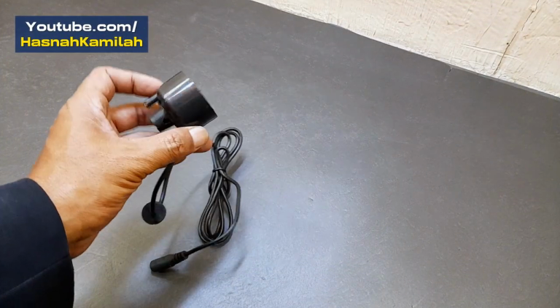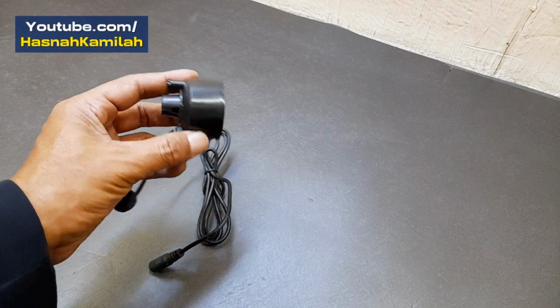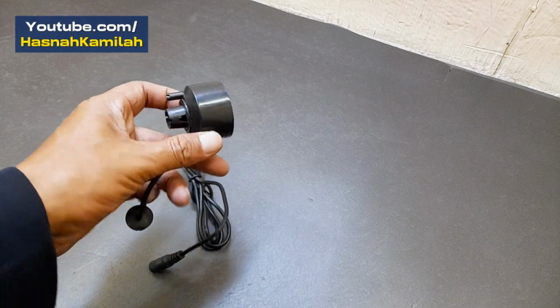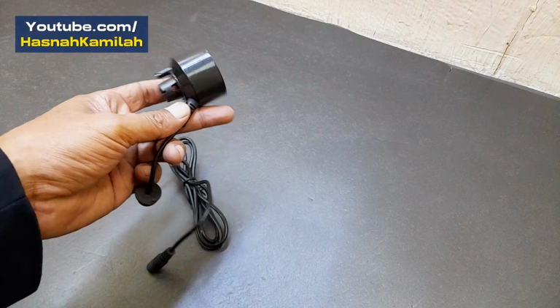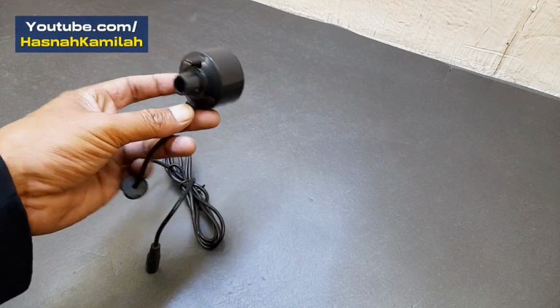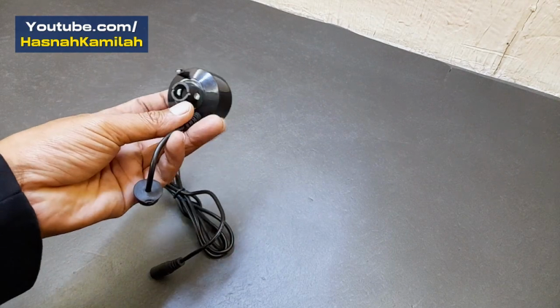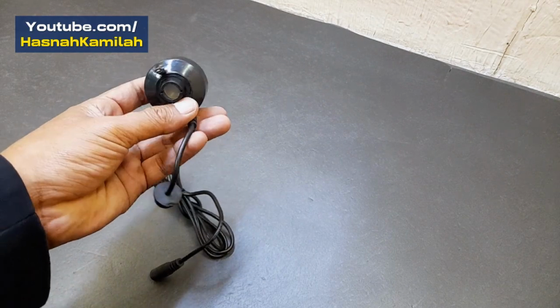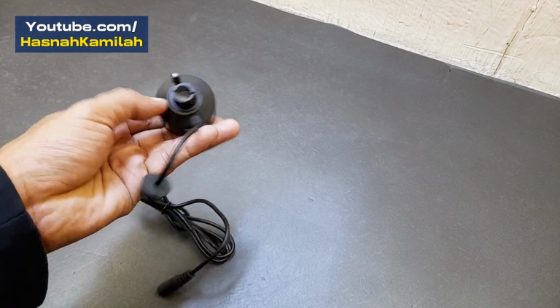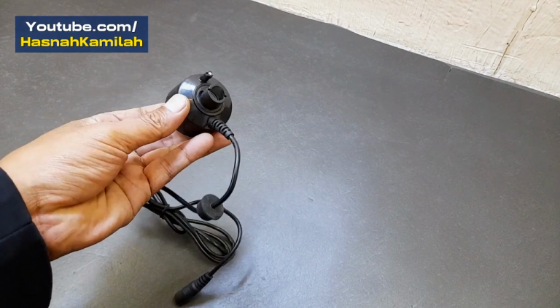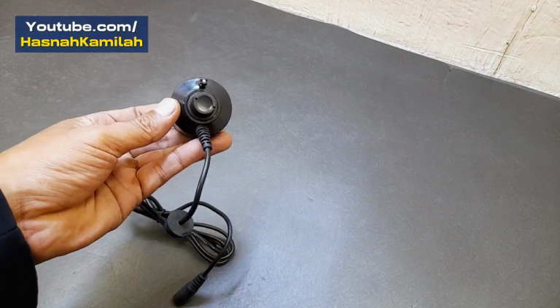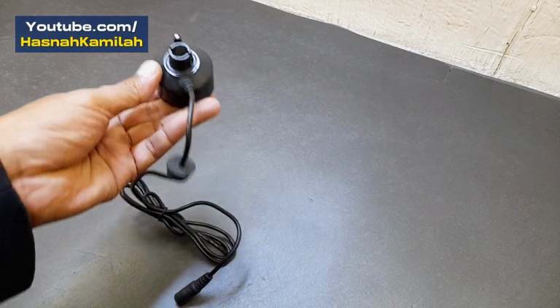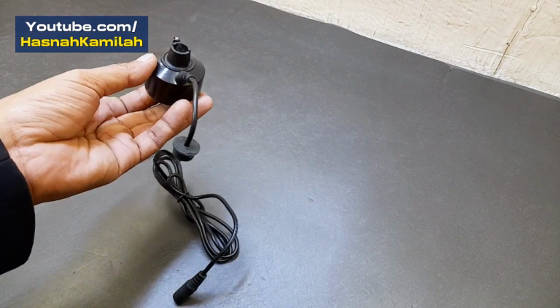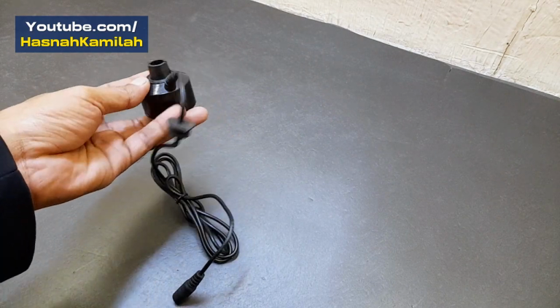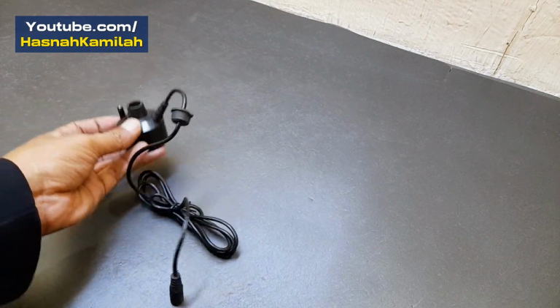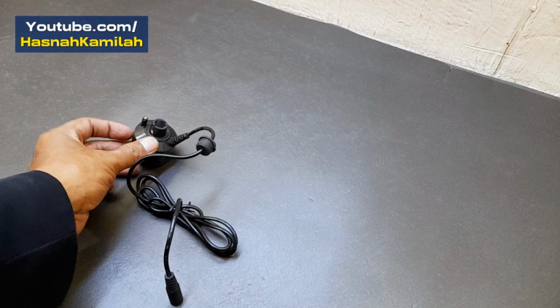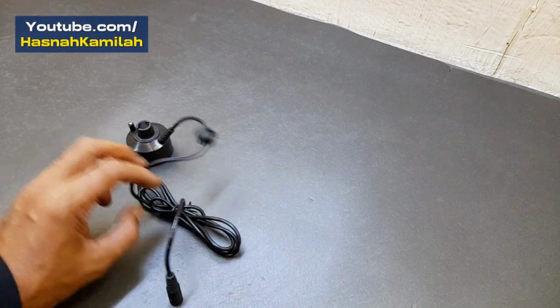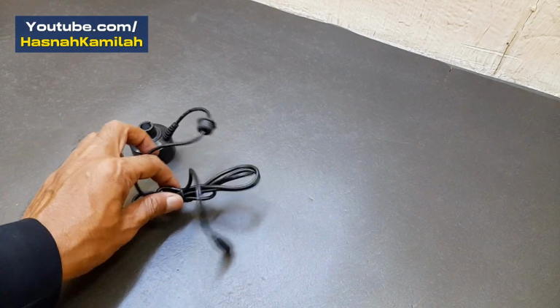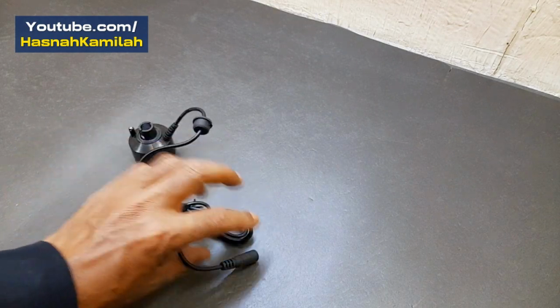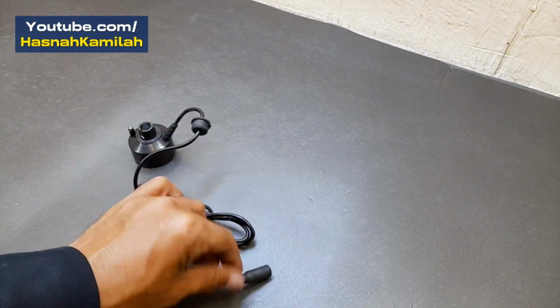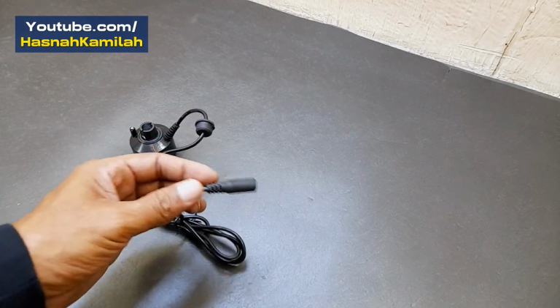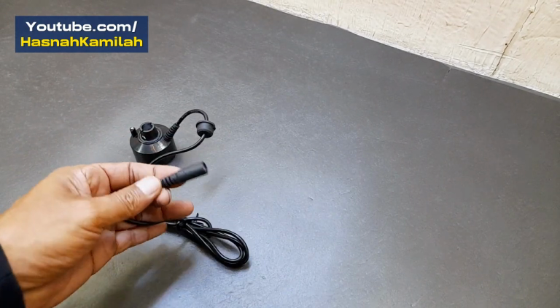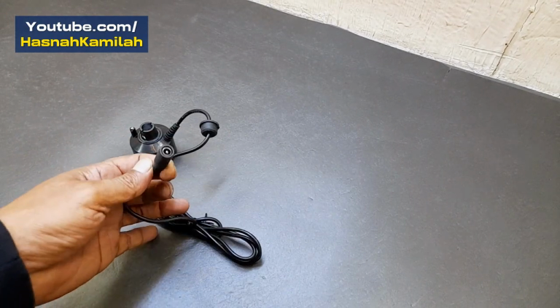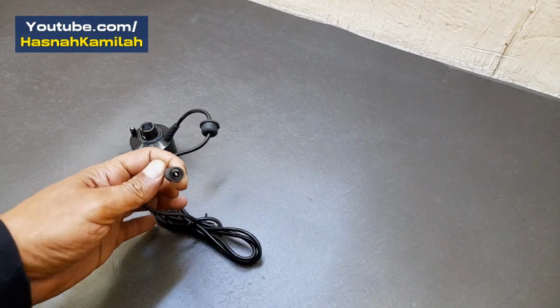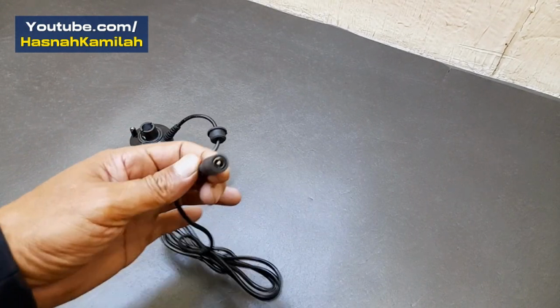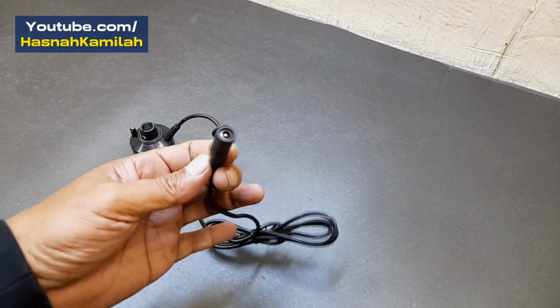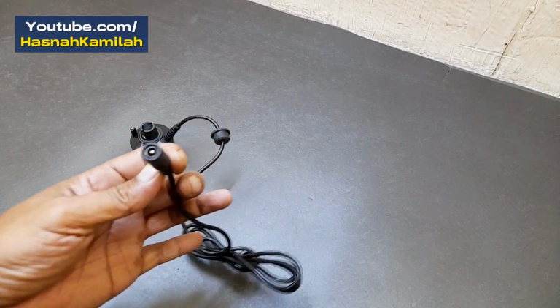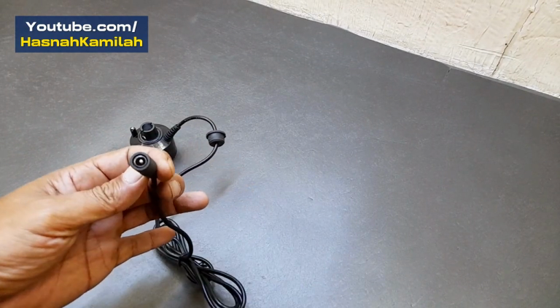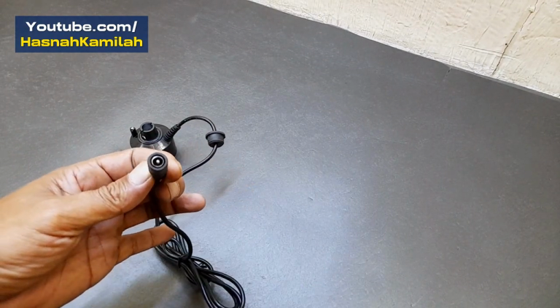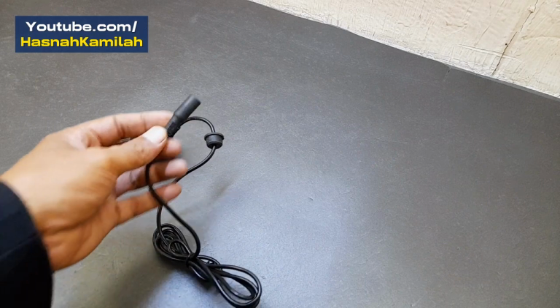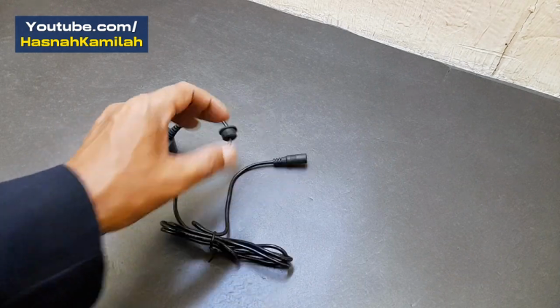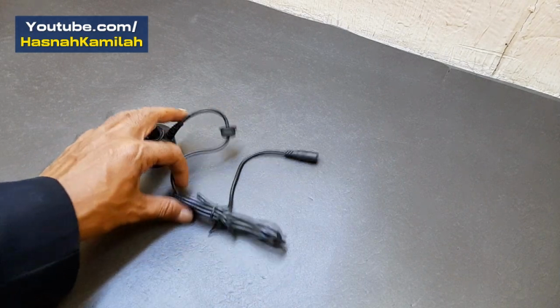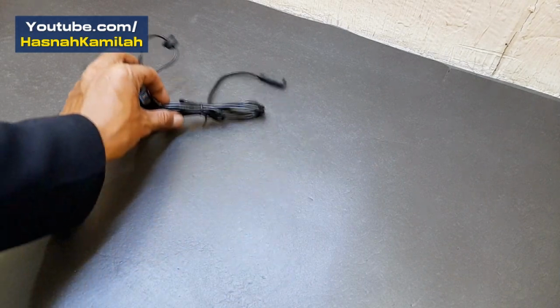Hello friends. In this video we will show you a test of a mist generator, also called an ultrasonic mist maker. This tool can produce mist when it is put into water at a certain height, depending on the type and strength of the mist maker.